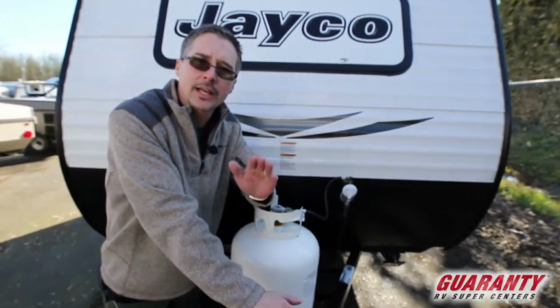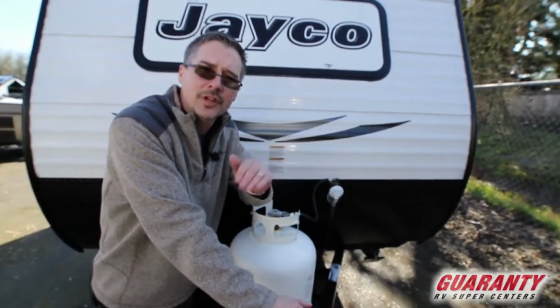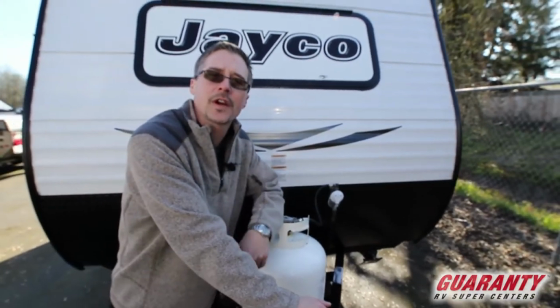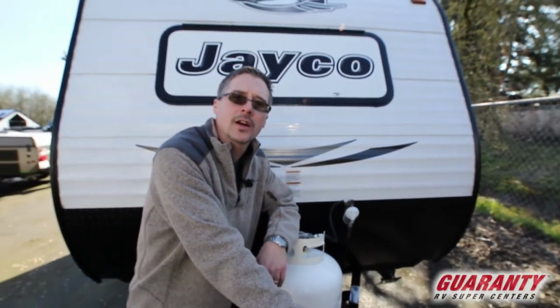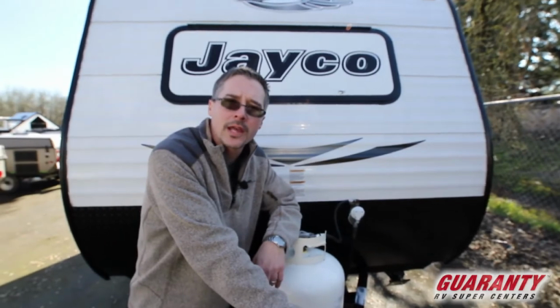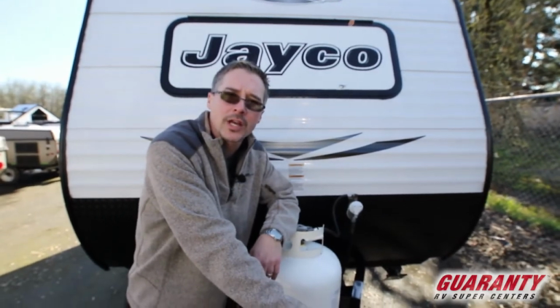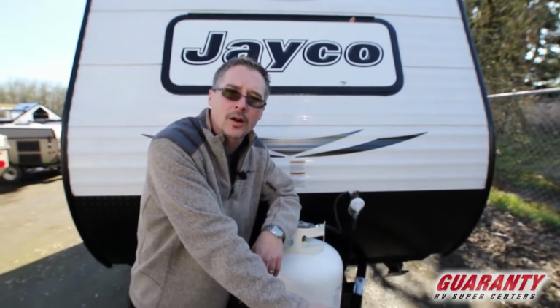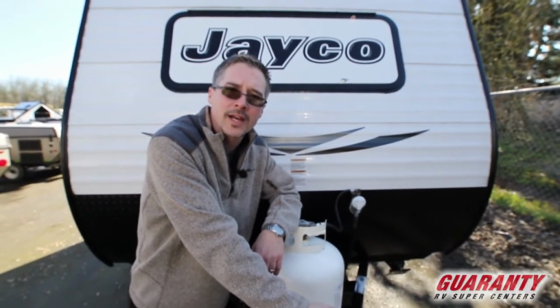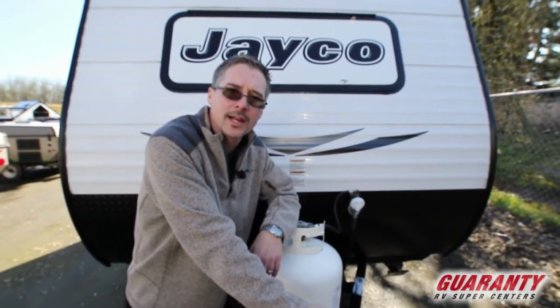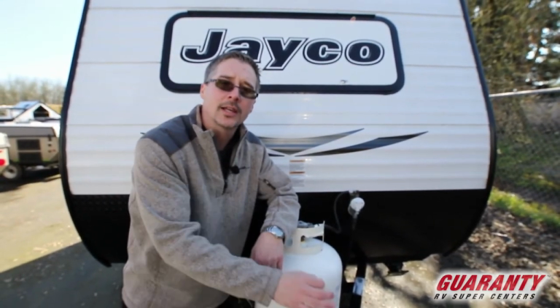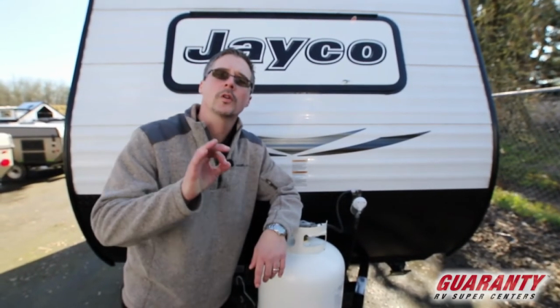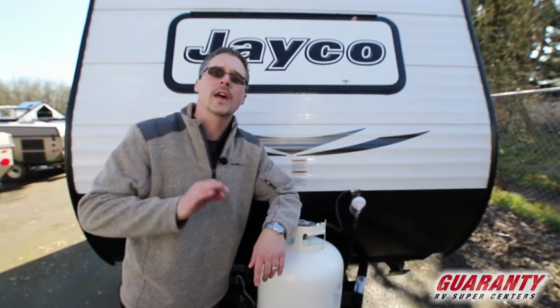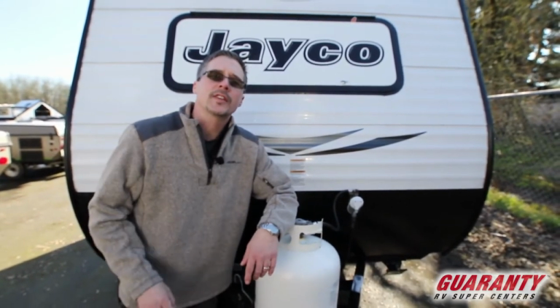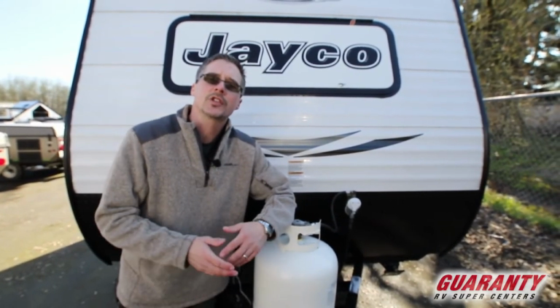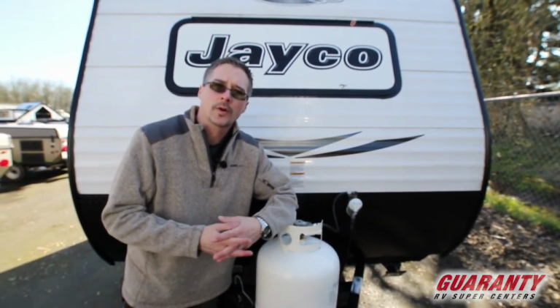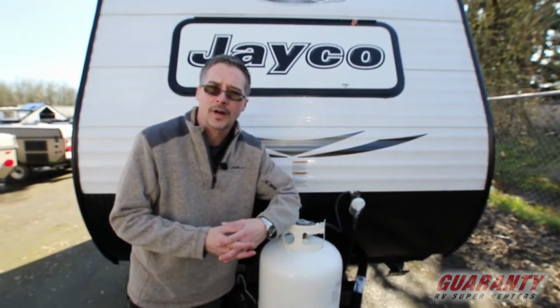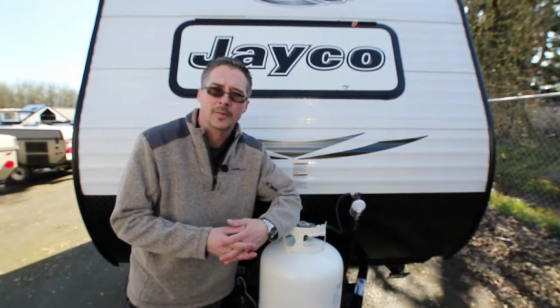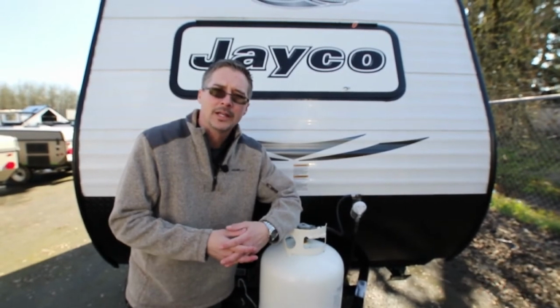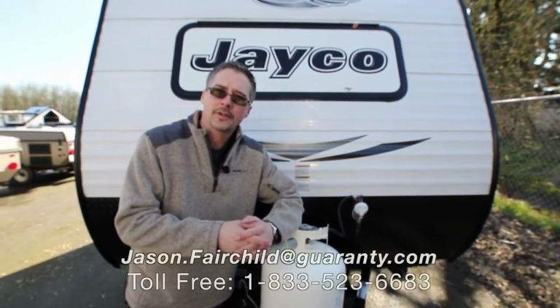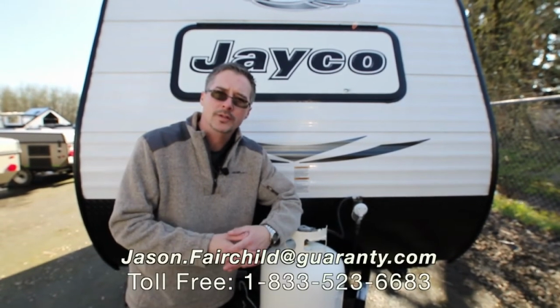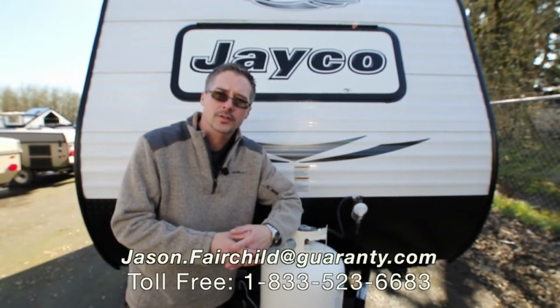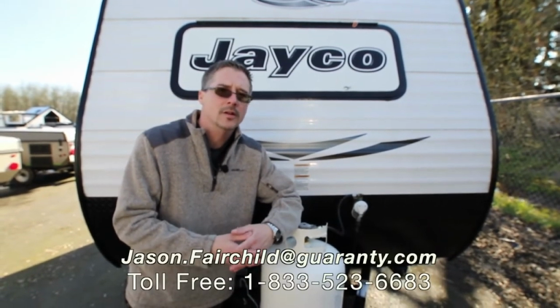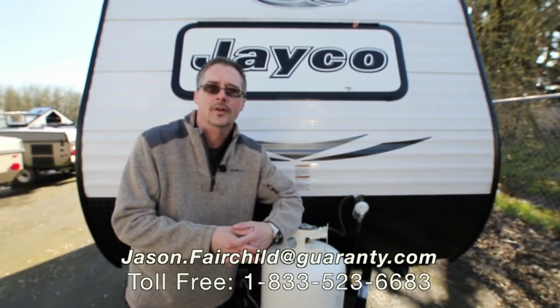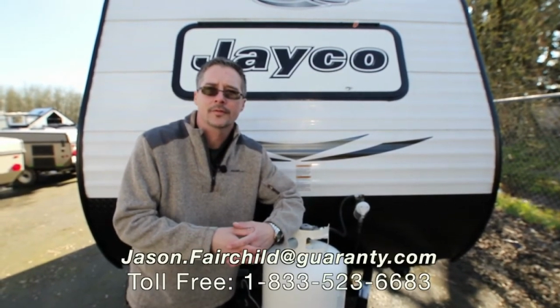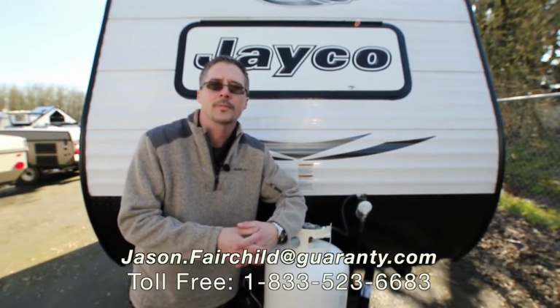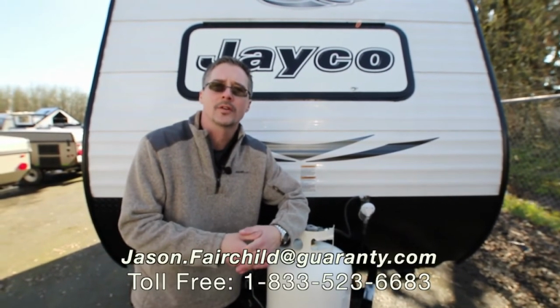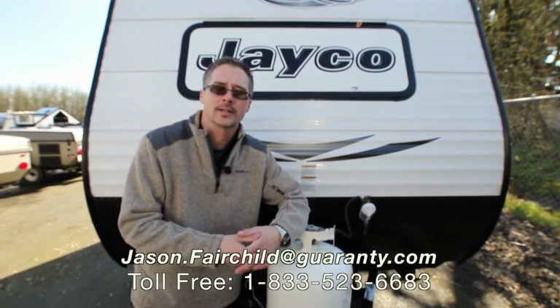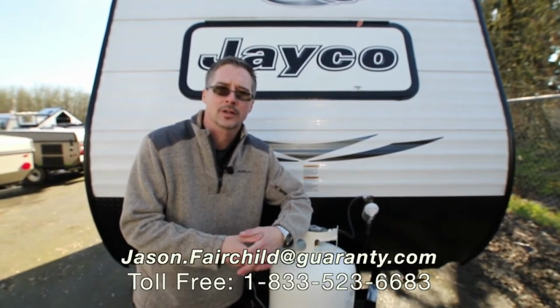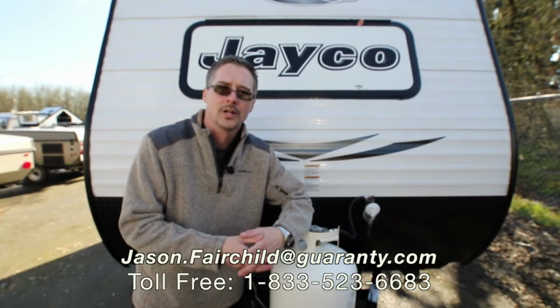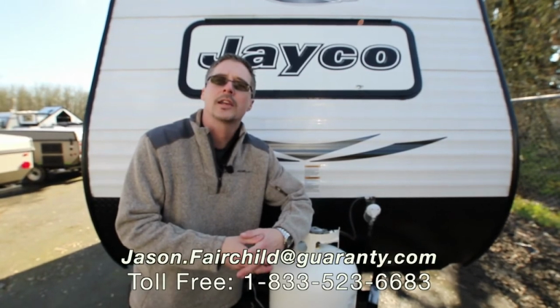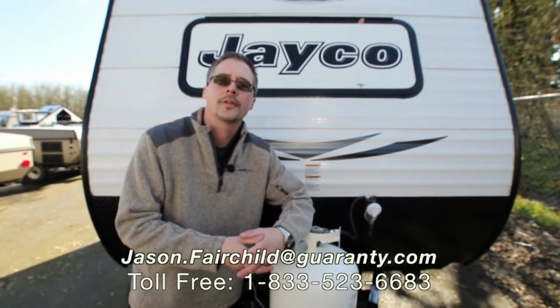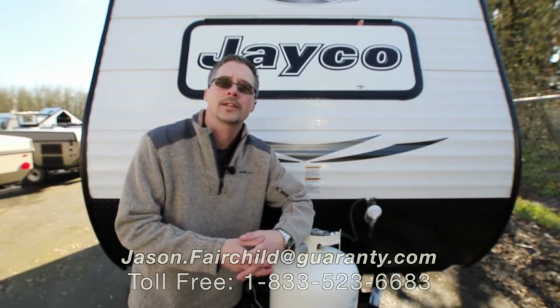Again, my name is Jason Fairchild. I want to thank you for checking out our website today. We went over a 2016 Jayco 145RB. If you have any questions on this trailer or any of our other inventory, please don't hesitate to give me a call. Thank you and have a great day.